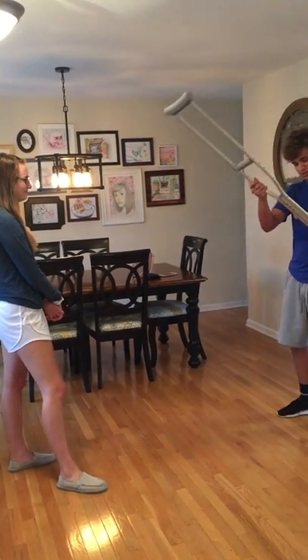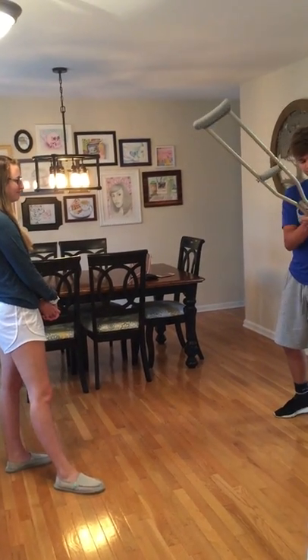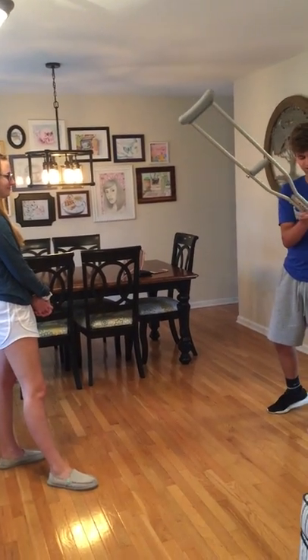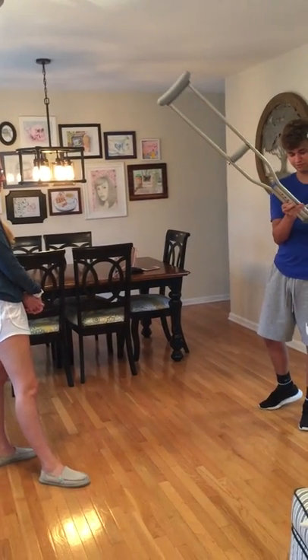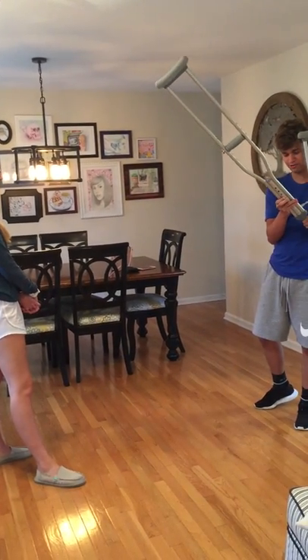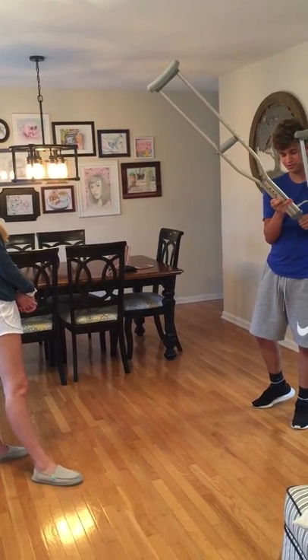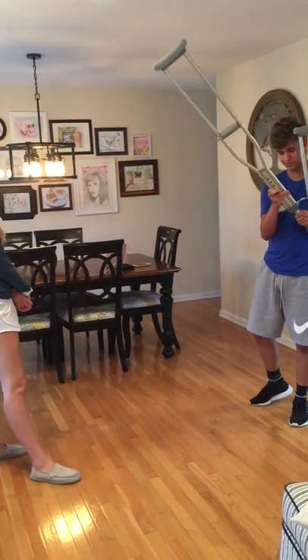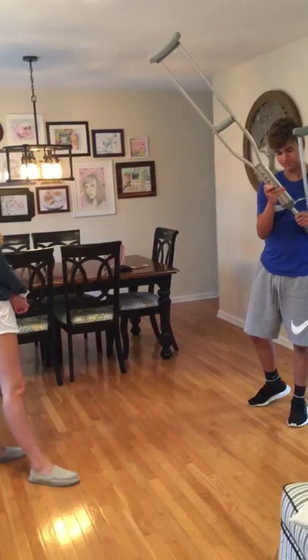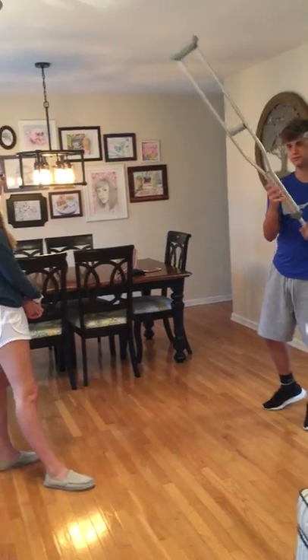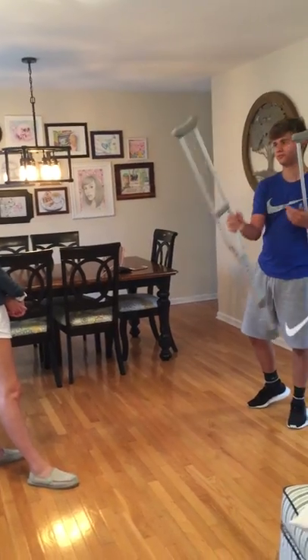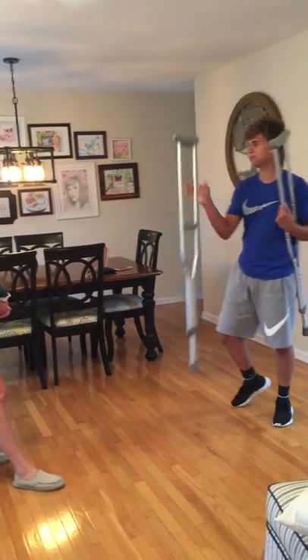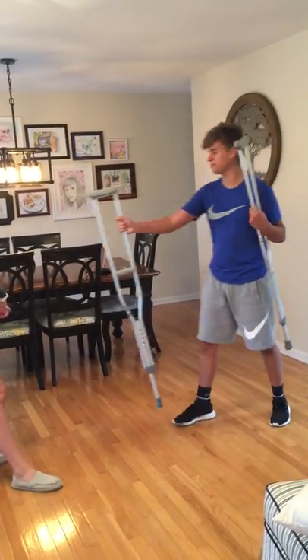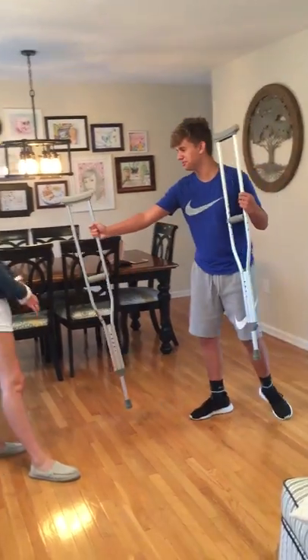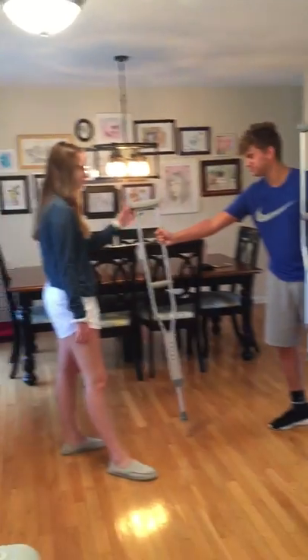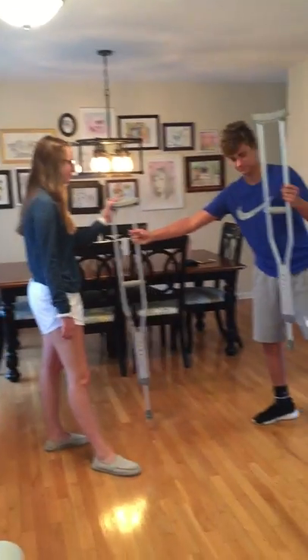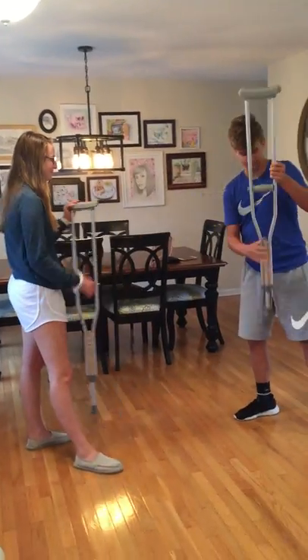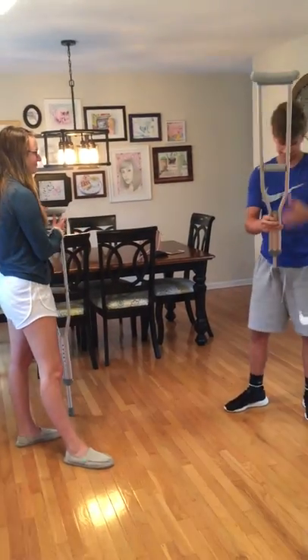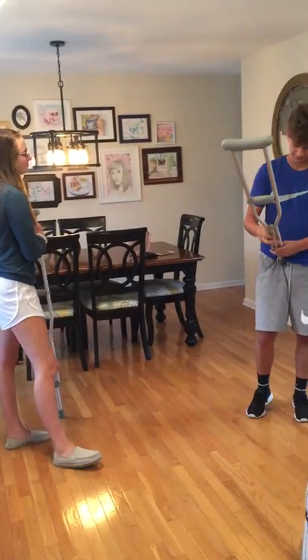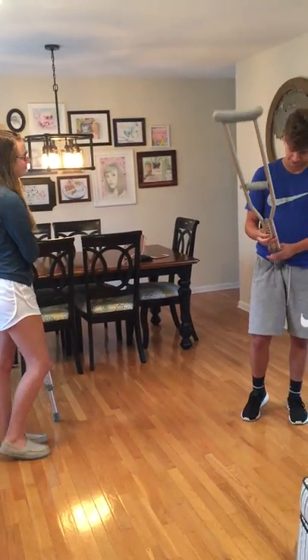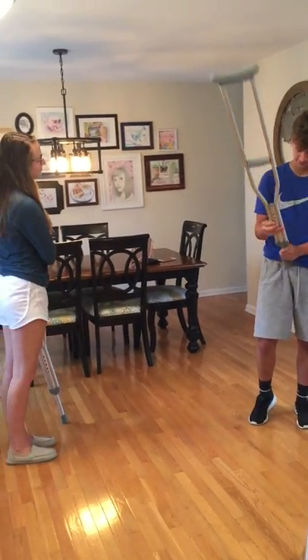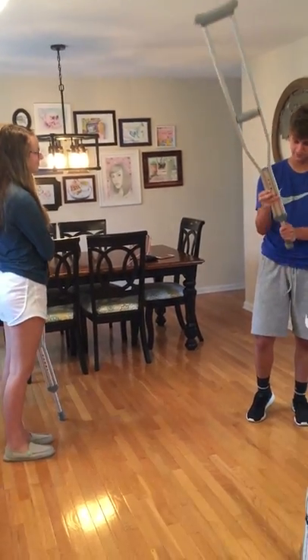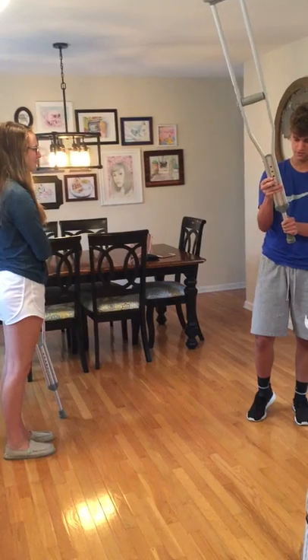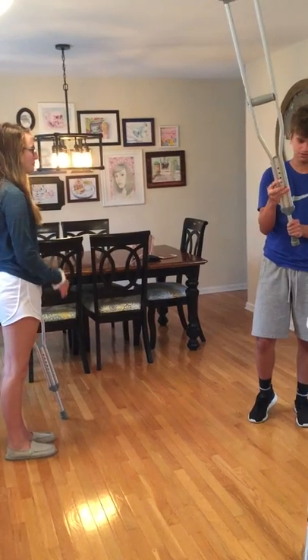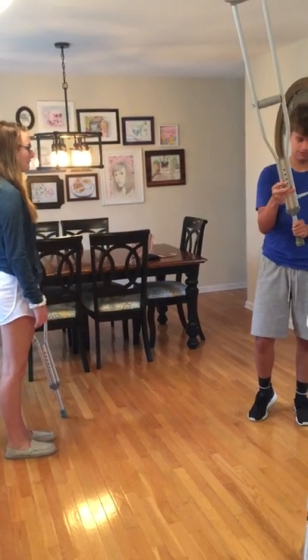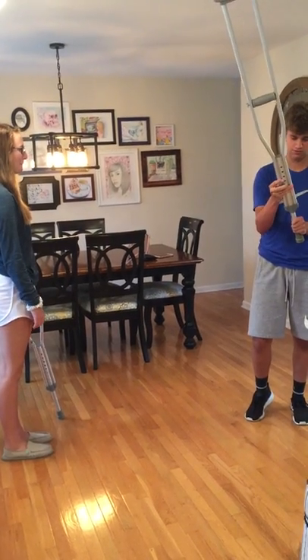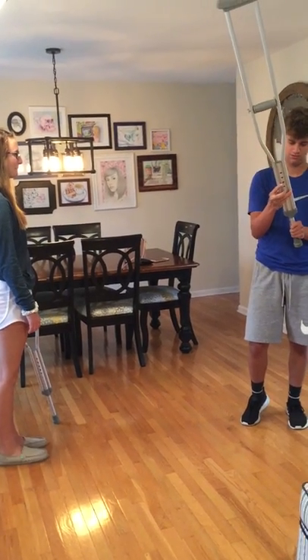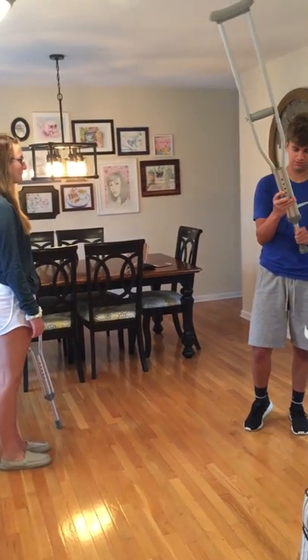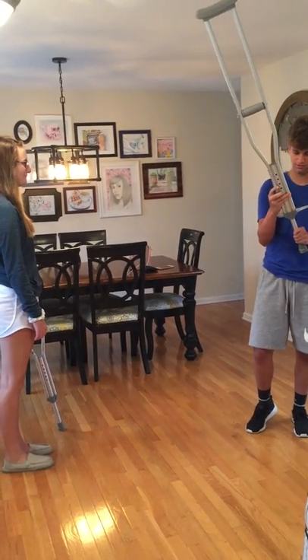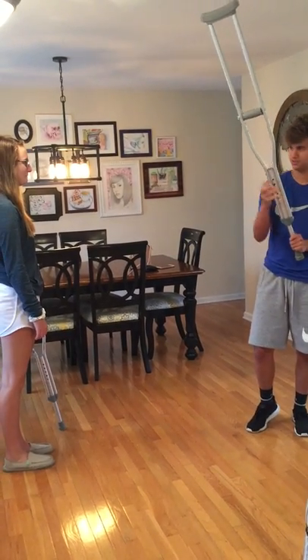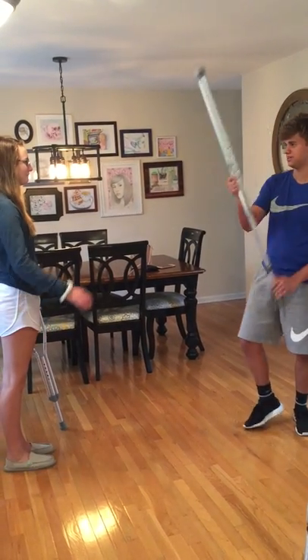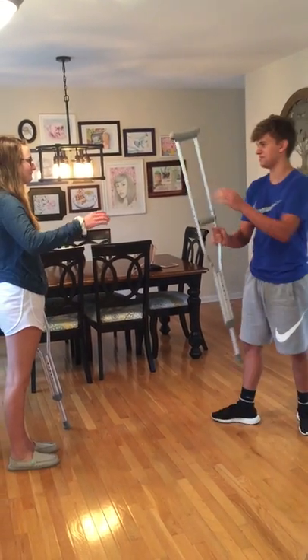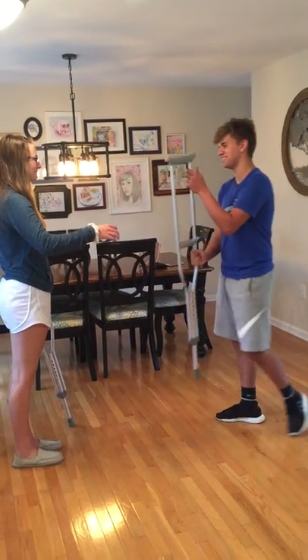Alright, let me get these fixed up at 5'7" for you real quick. There's that one for you. There's that one for you.